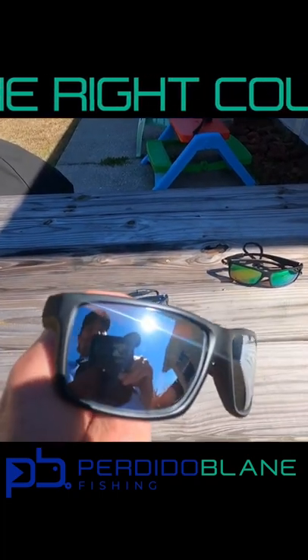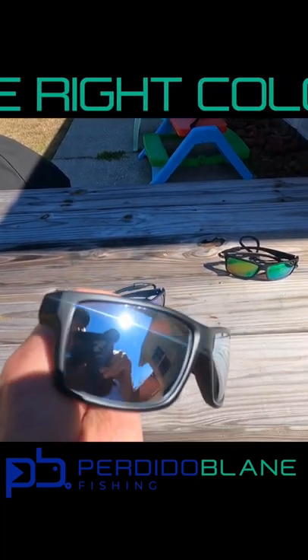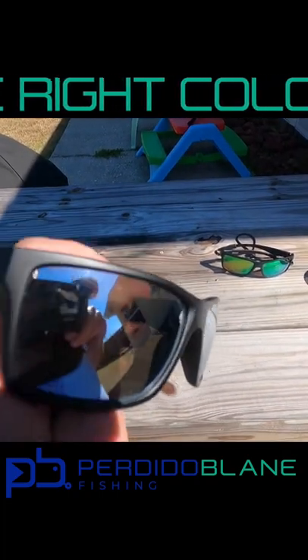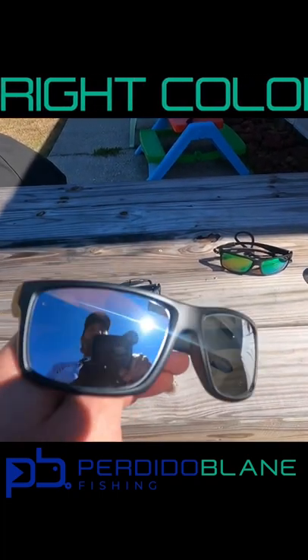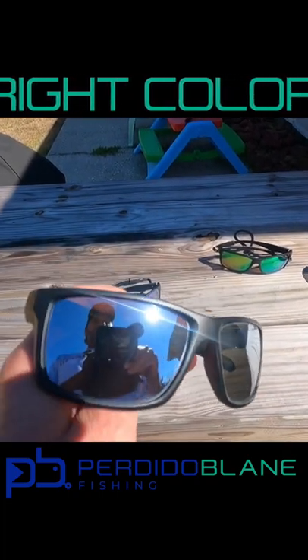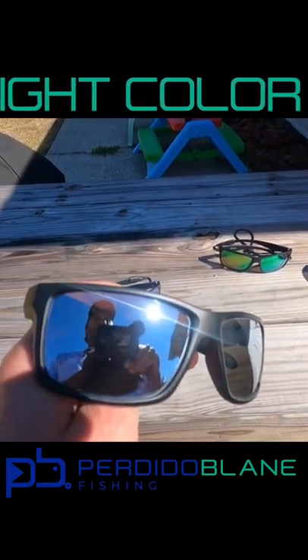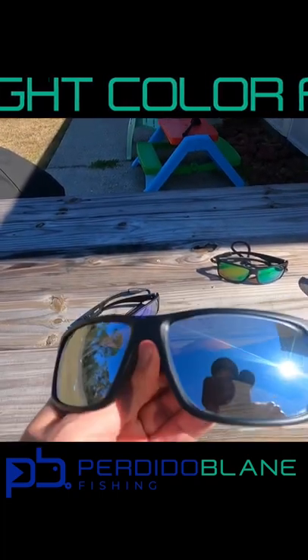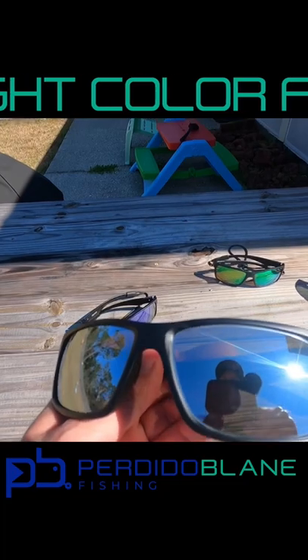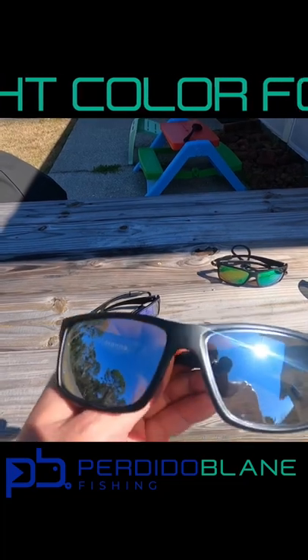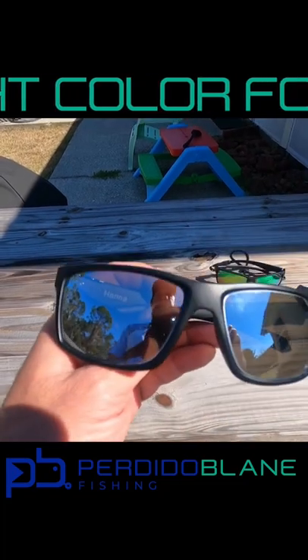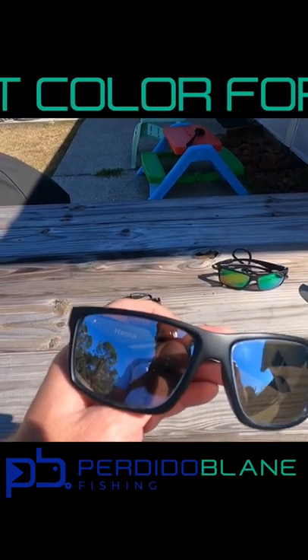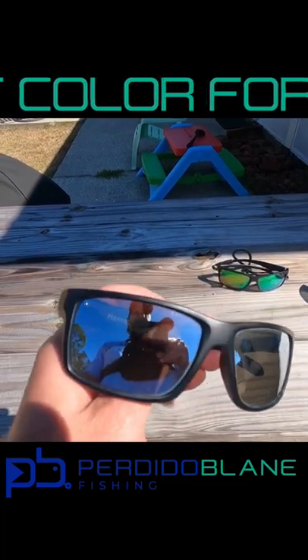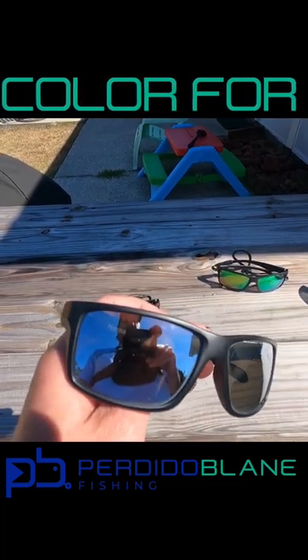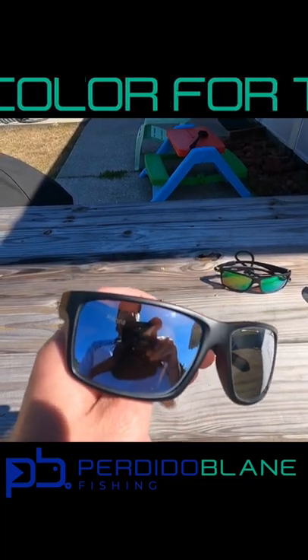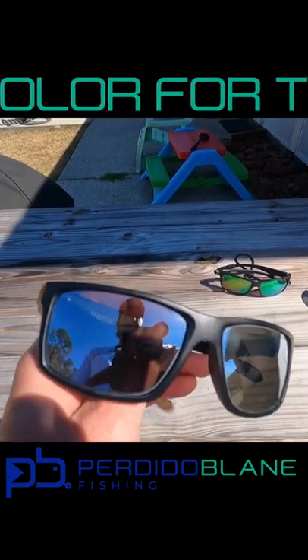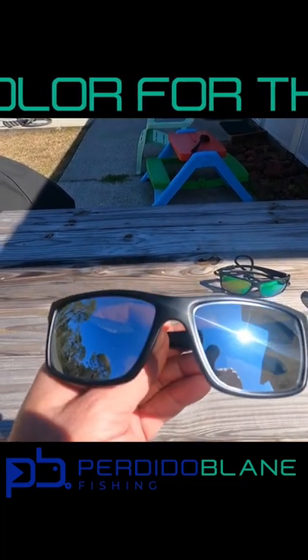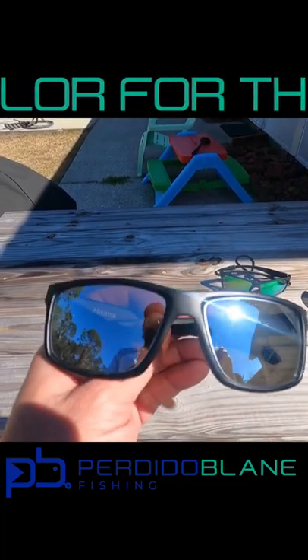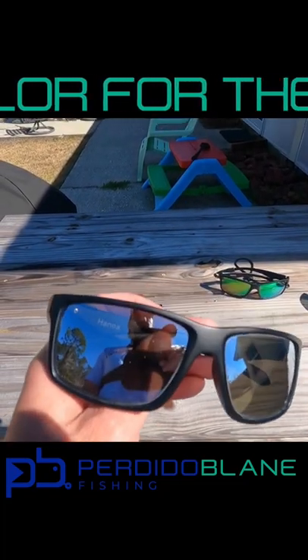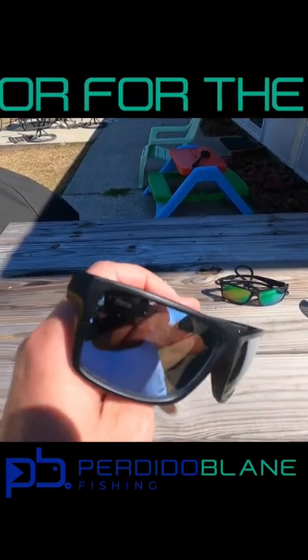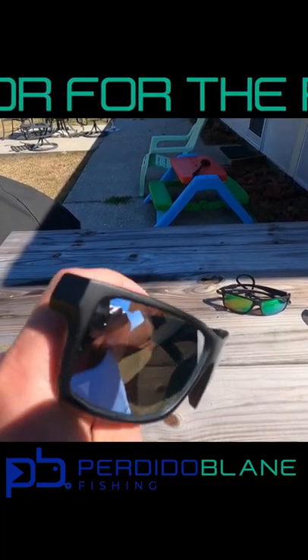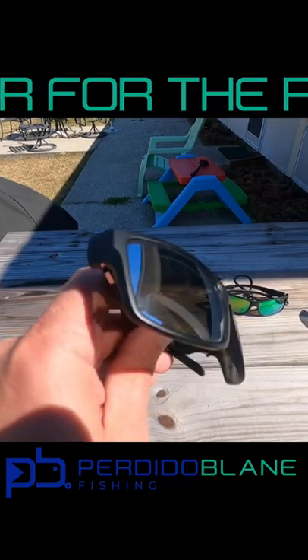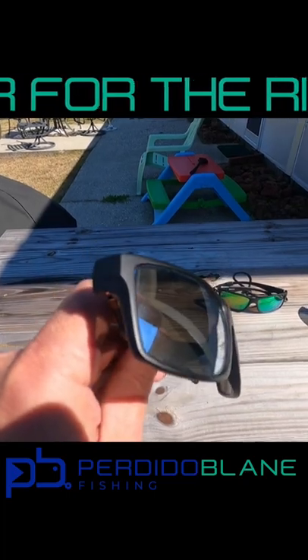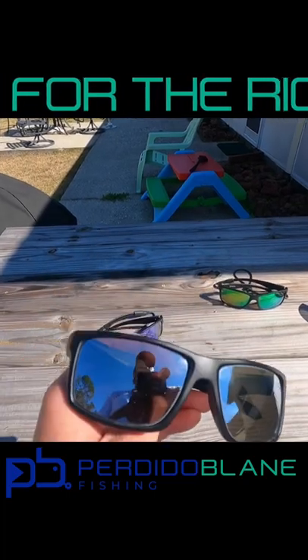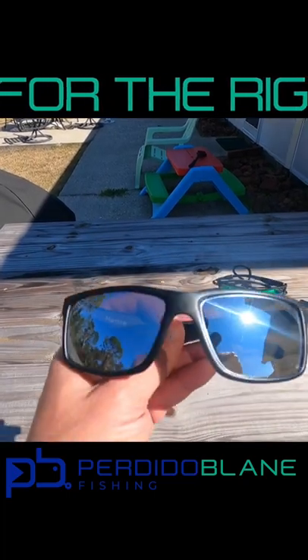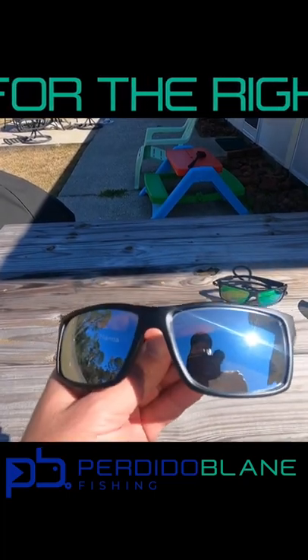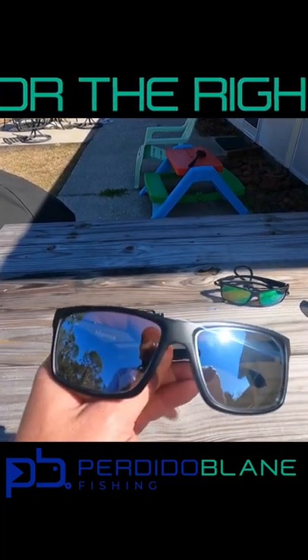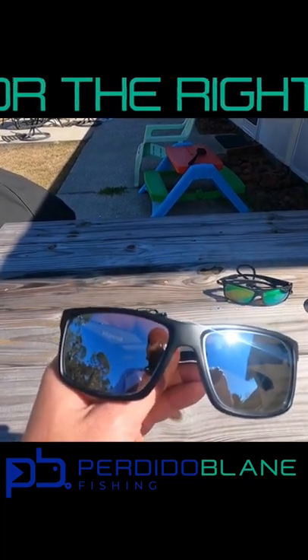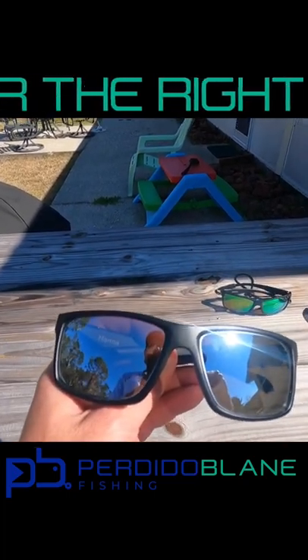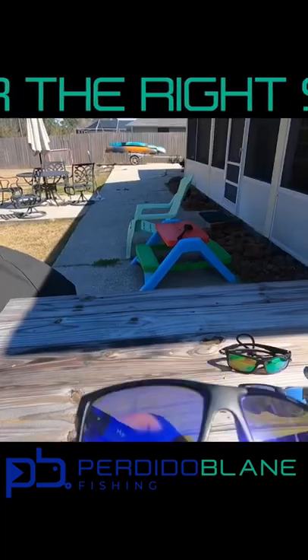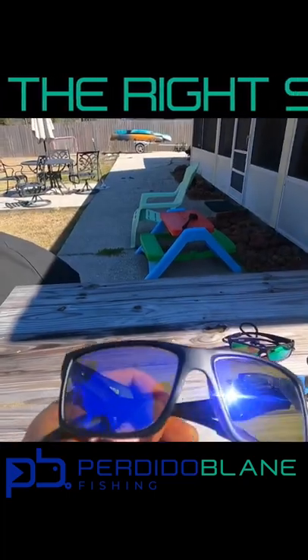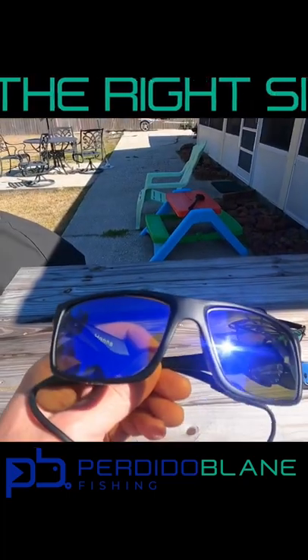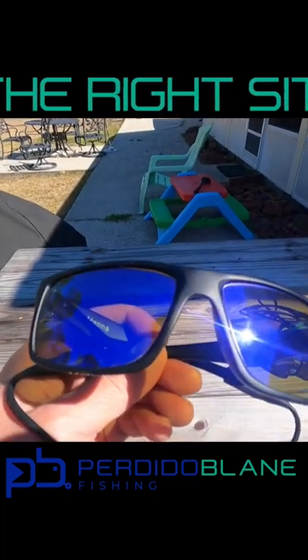The silver lens is interesting — it's really designed for skinny water fly fishing and things like that, where you're not necessarily looking for holes but more sight fishing. These silver lenses tend to do well in that kind of scenario.